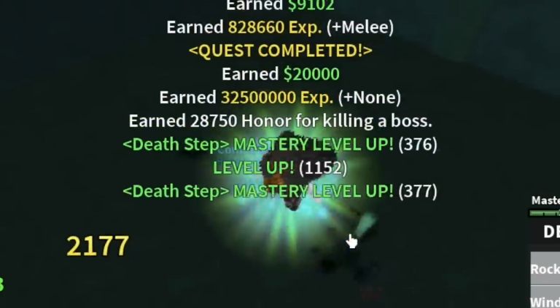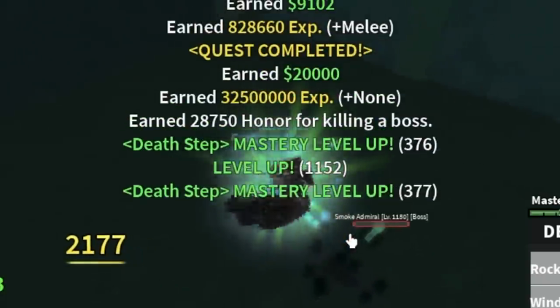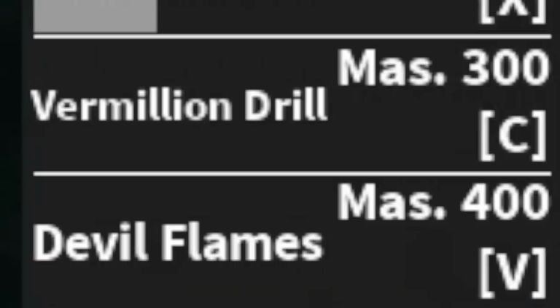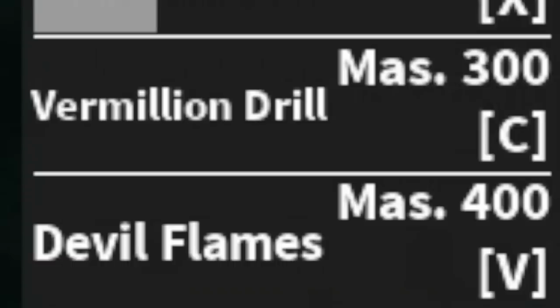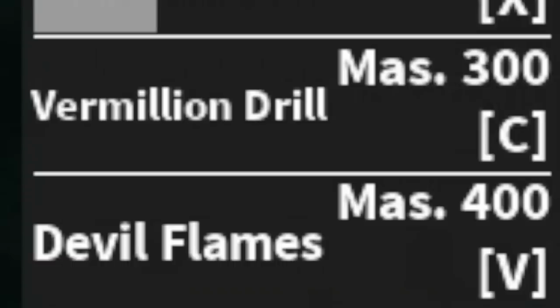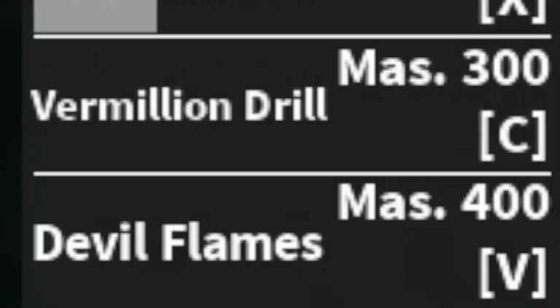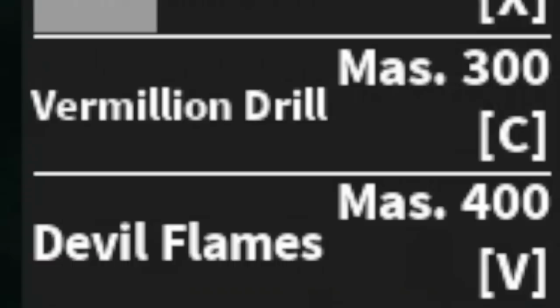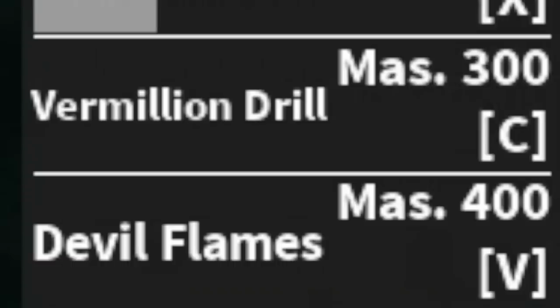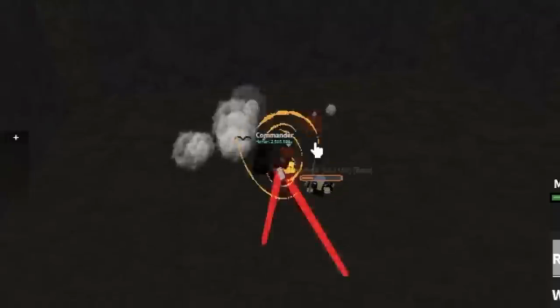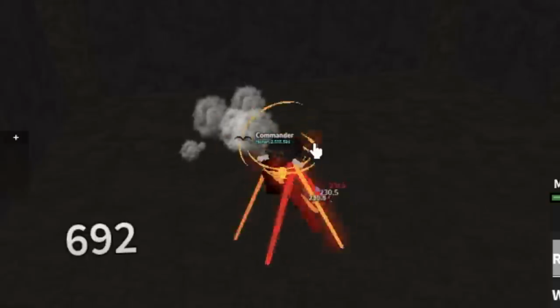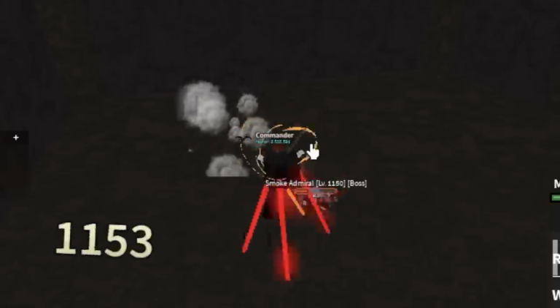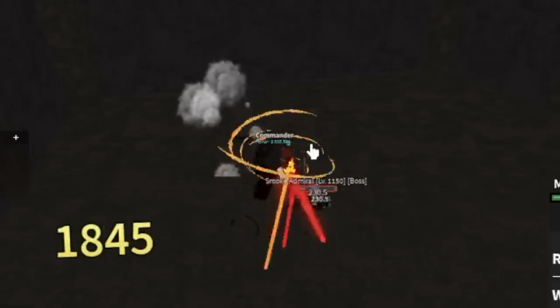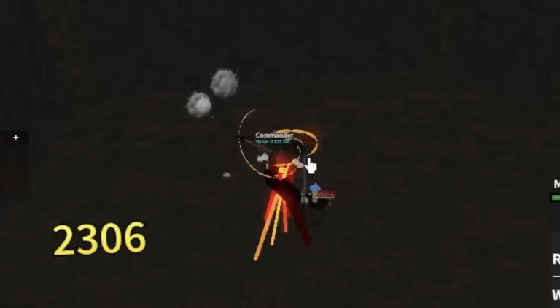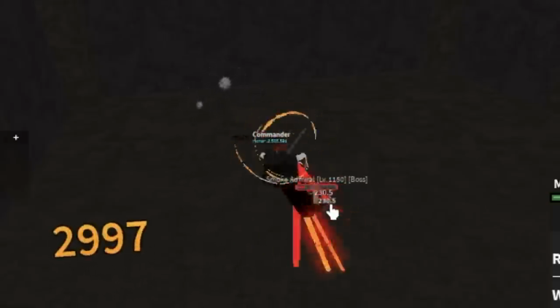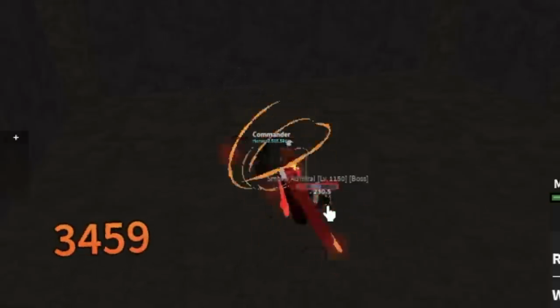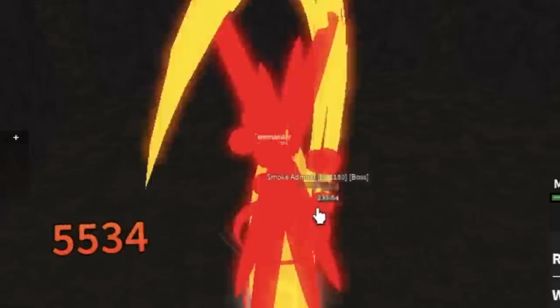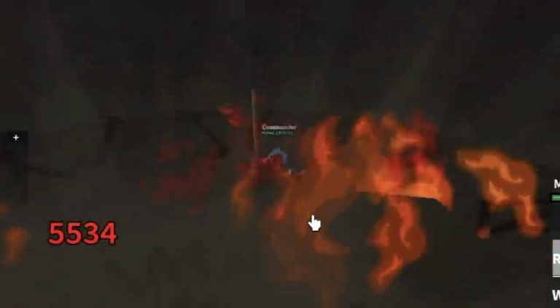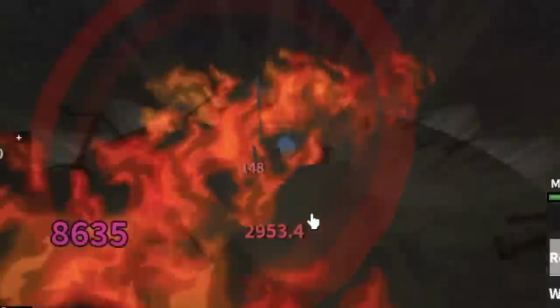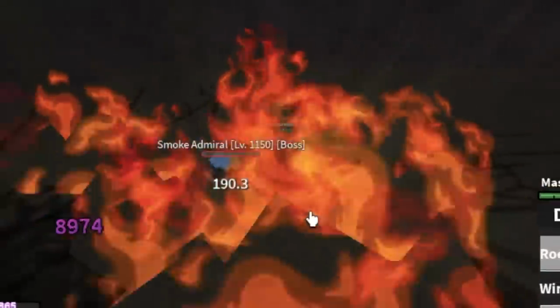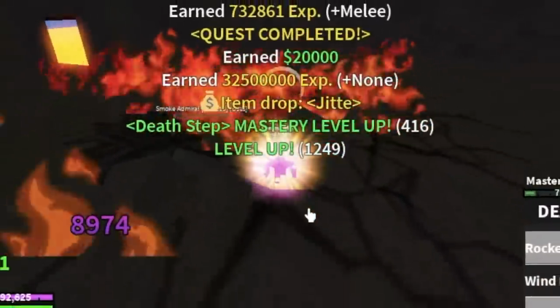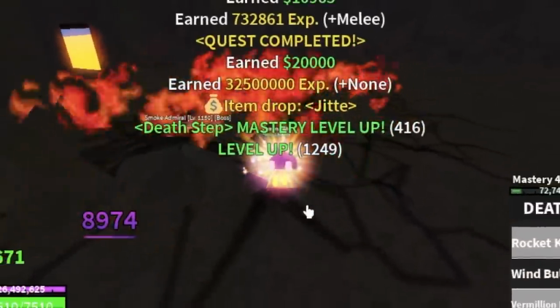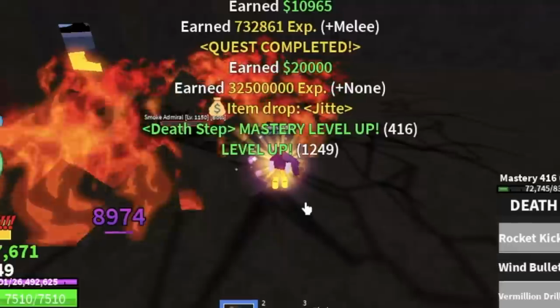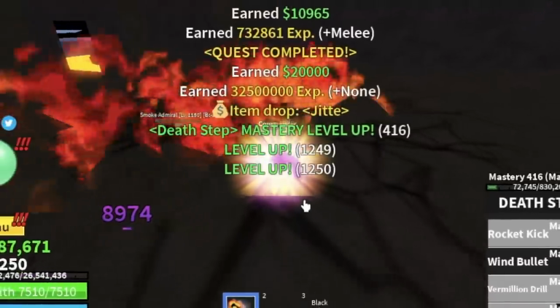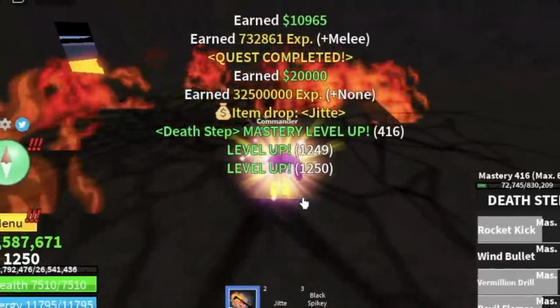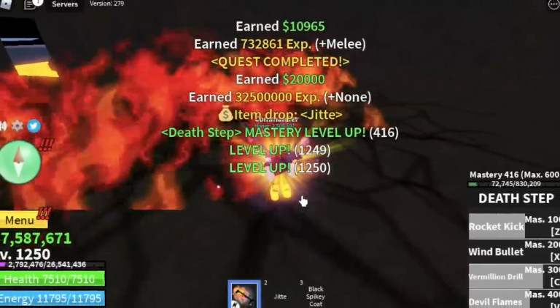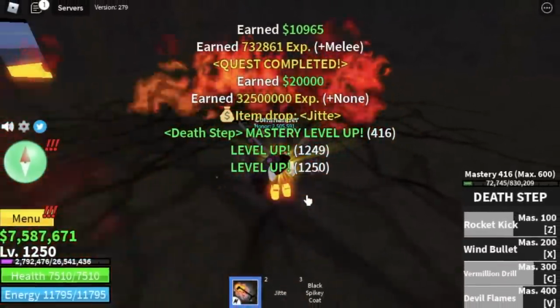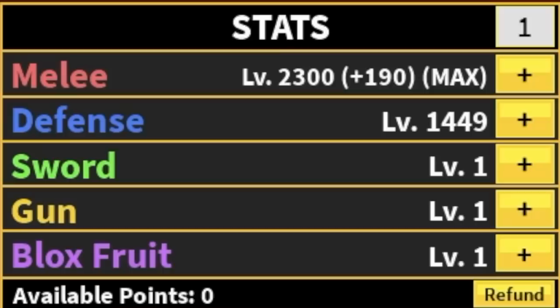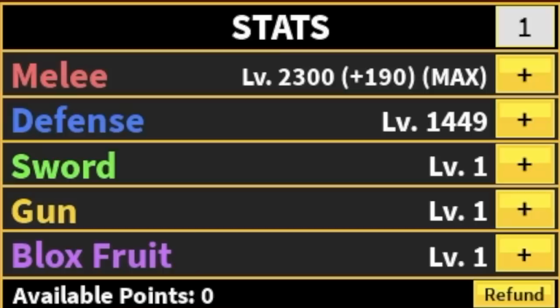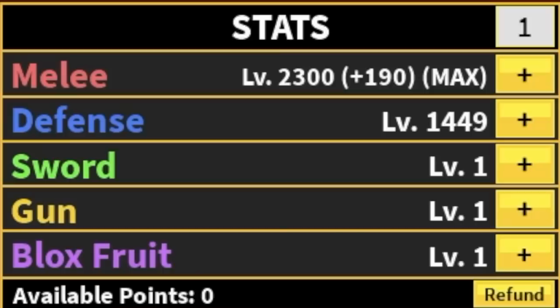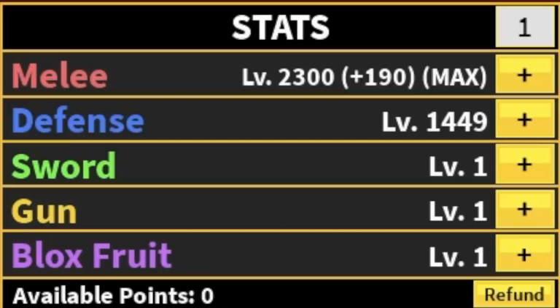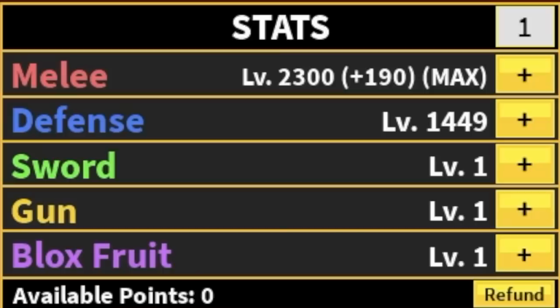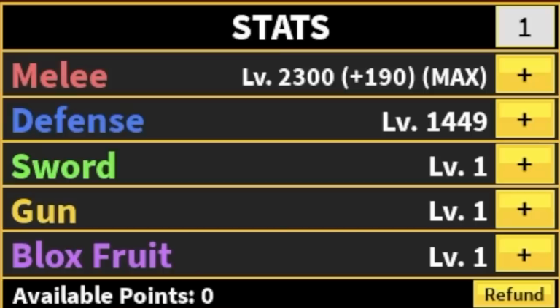Check this out — we've unlocked our final skill, the Devil Flames. This skill increases the damage of the Z and X skills, and also adds some burn damage. Stat check: max melee defense 1449.